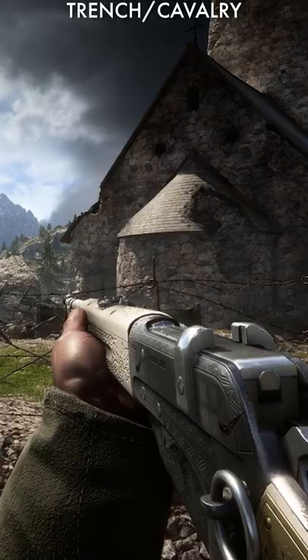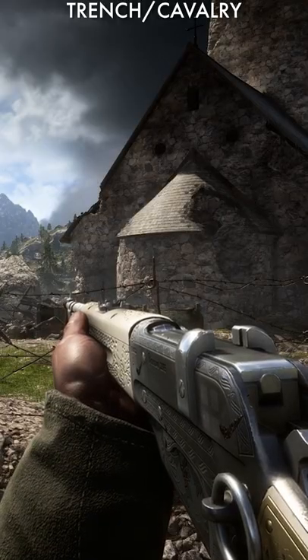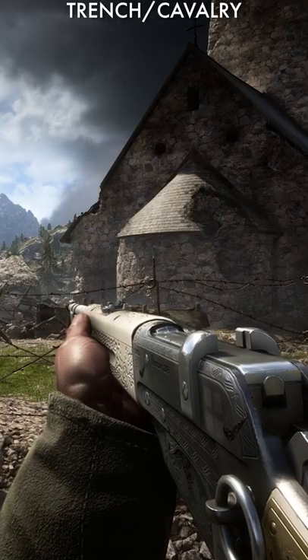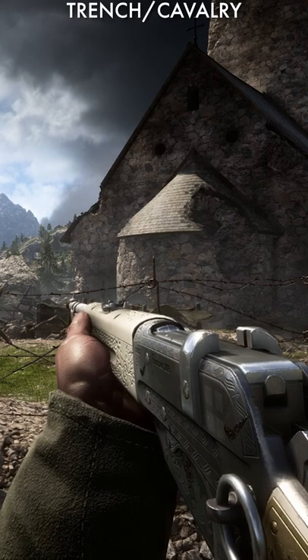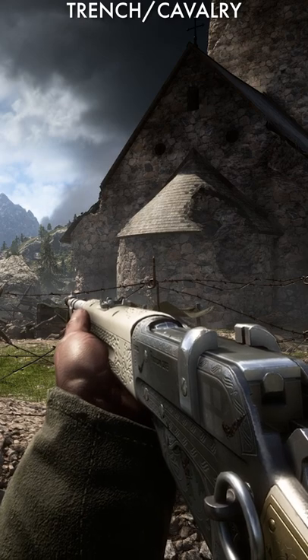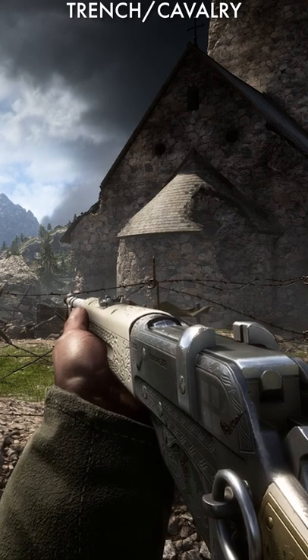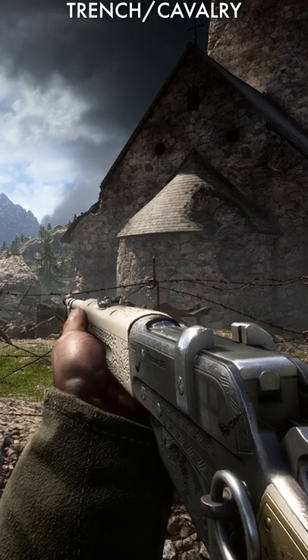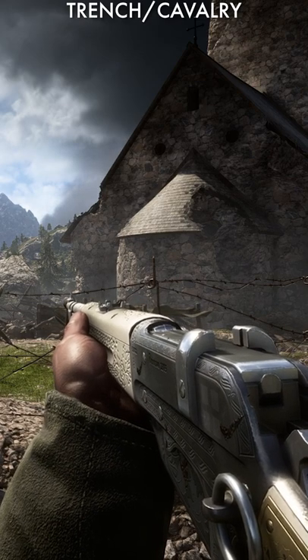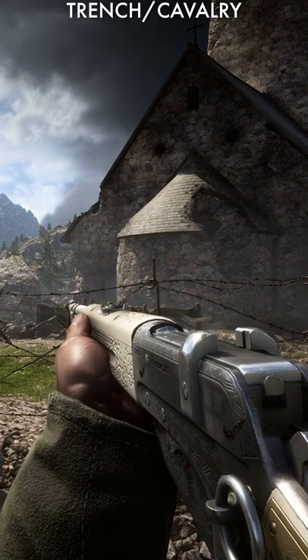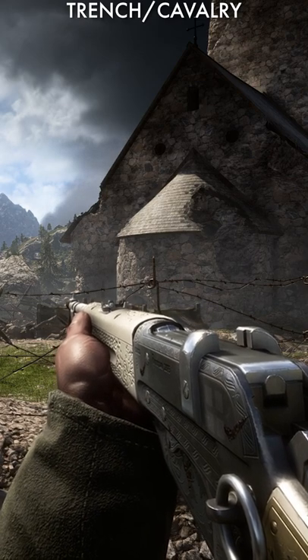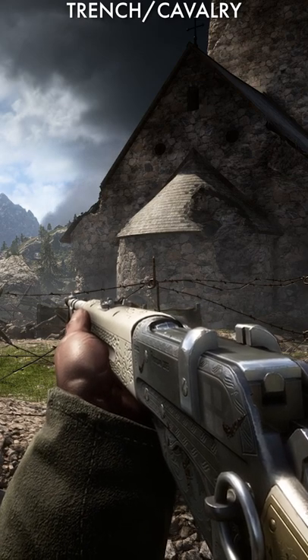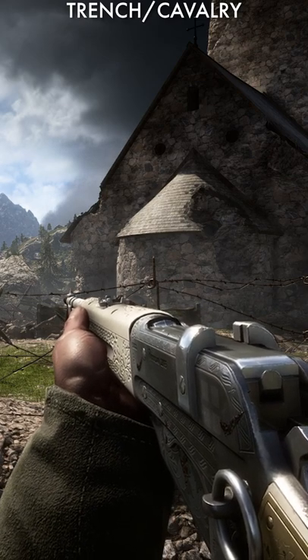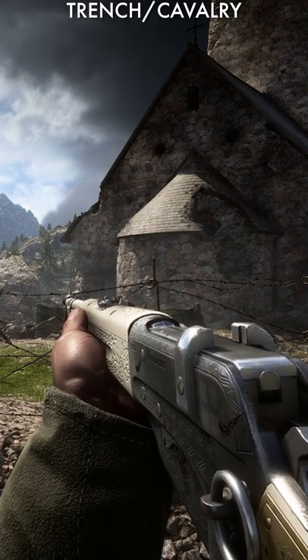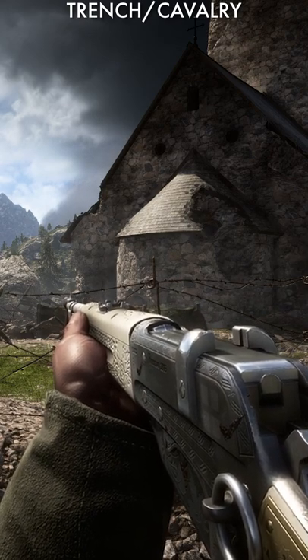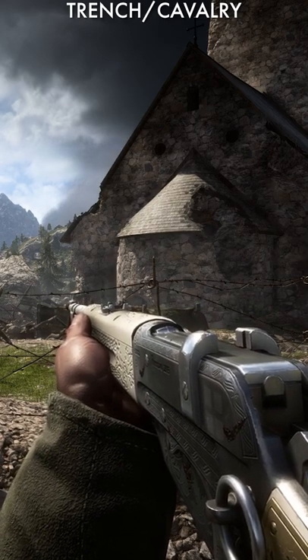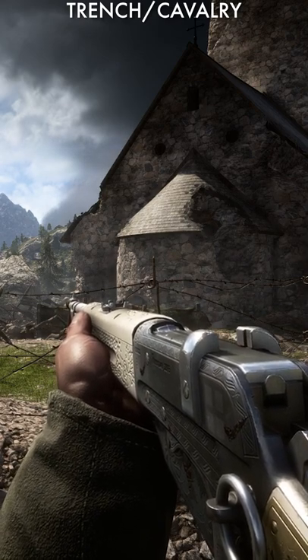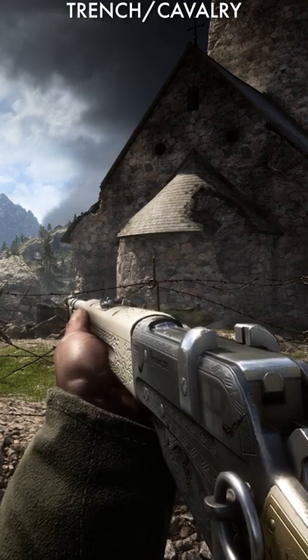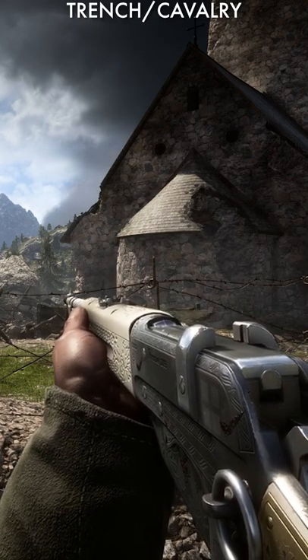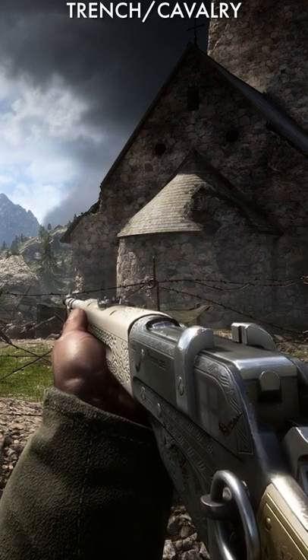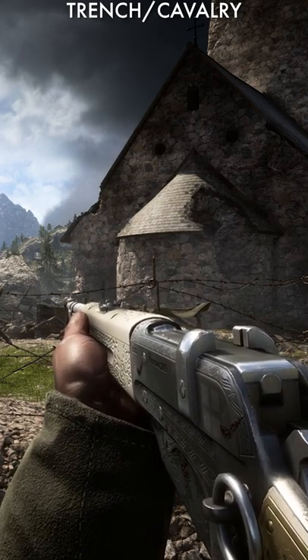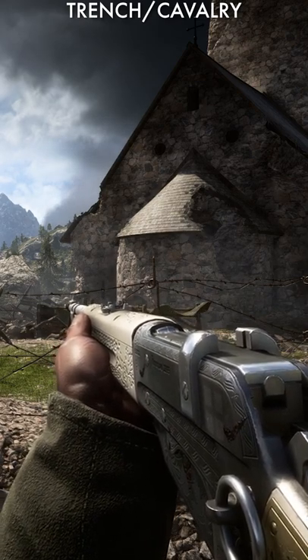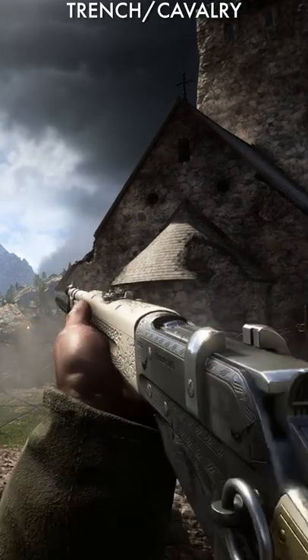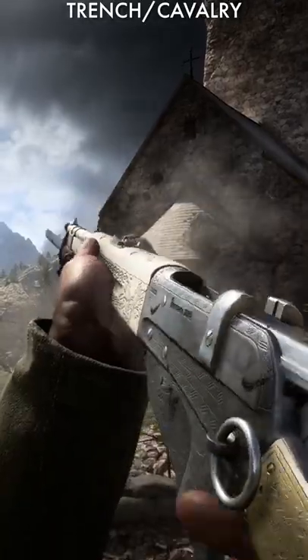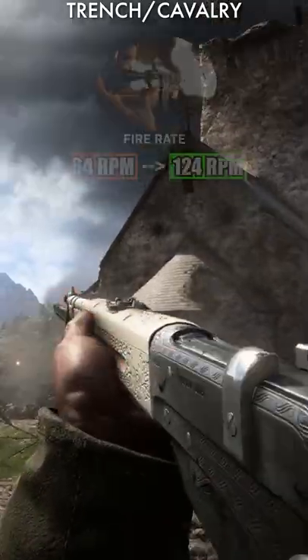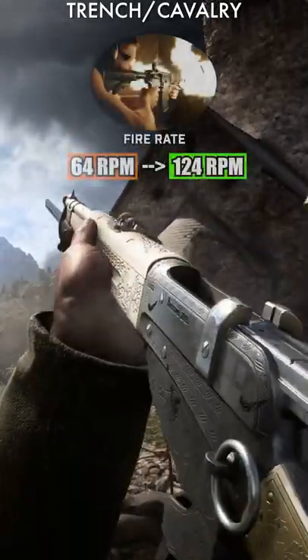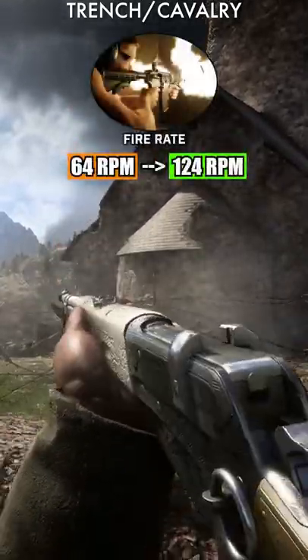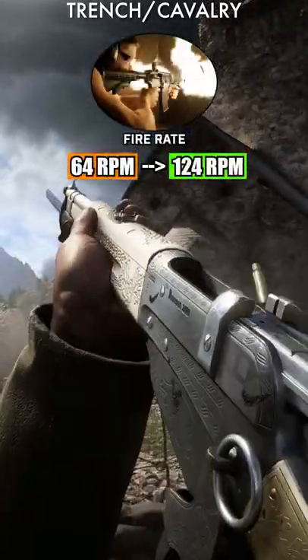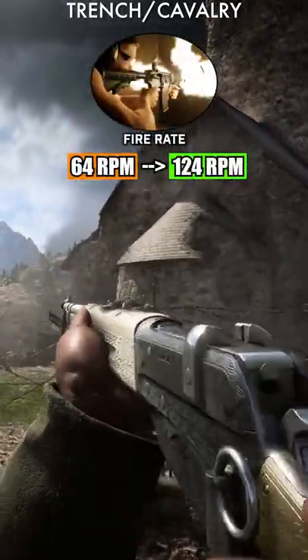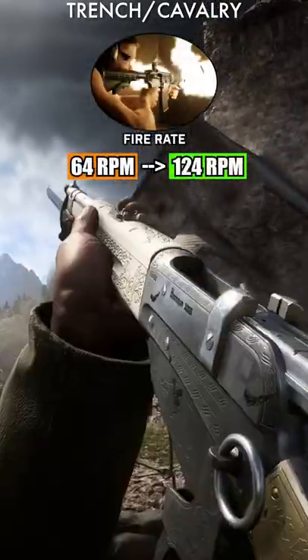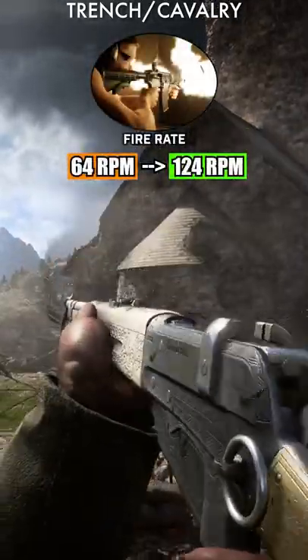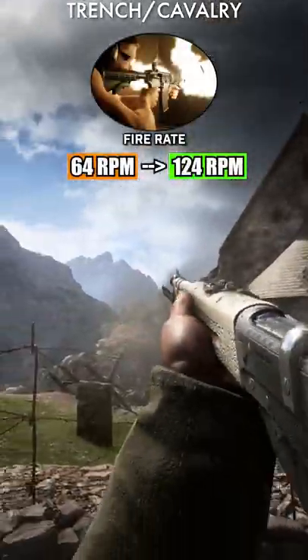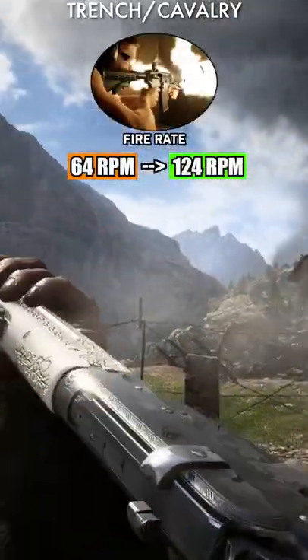On the other hand, the trench and cavalry variants sacrifice bullet velocity and the sweet spot mechanic for an increased fire rate of 124 rounds per minute.